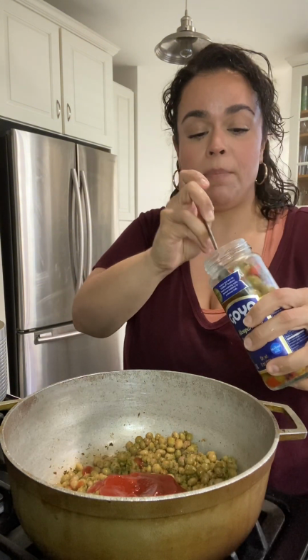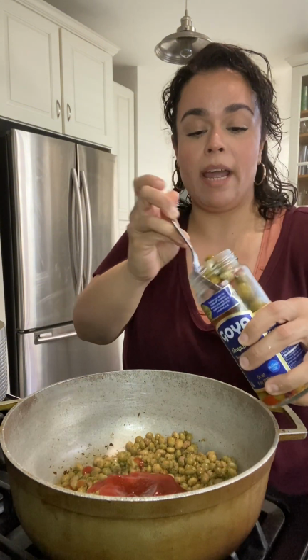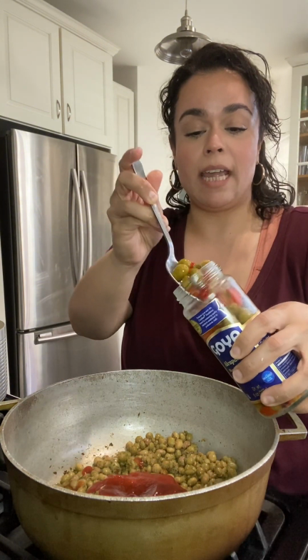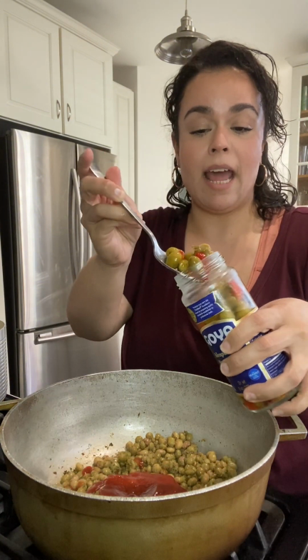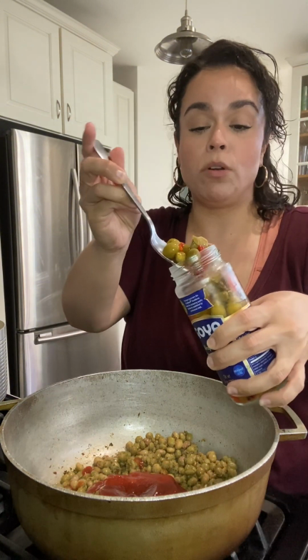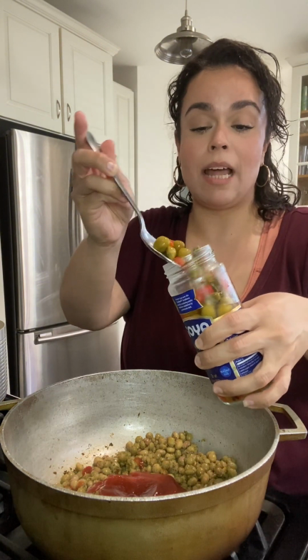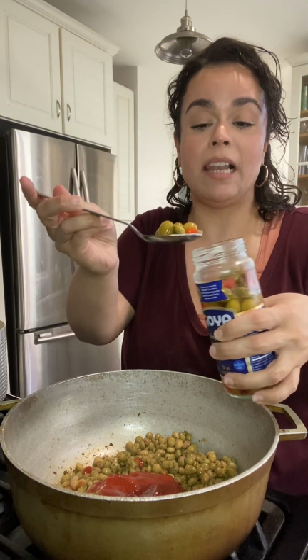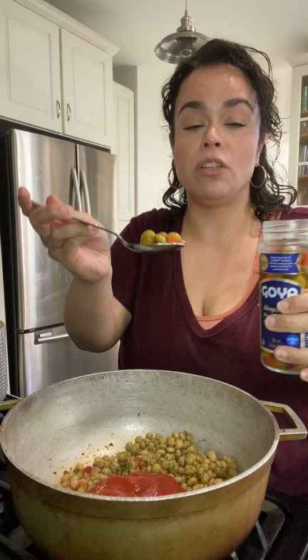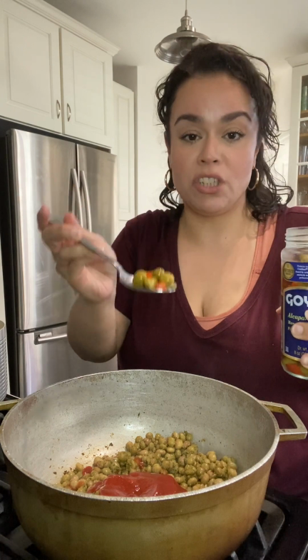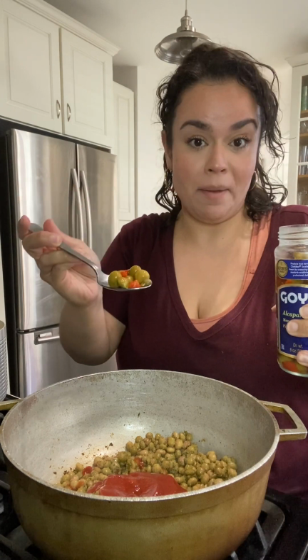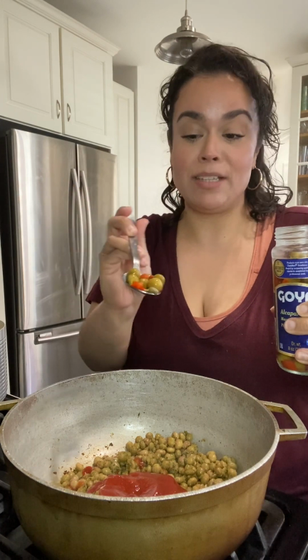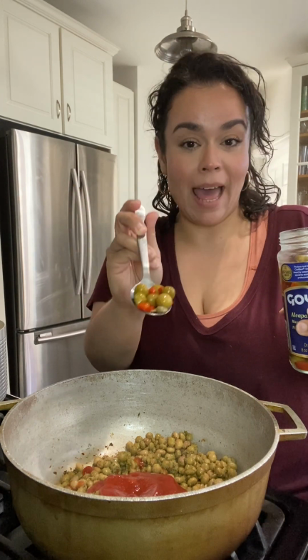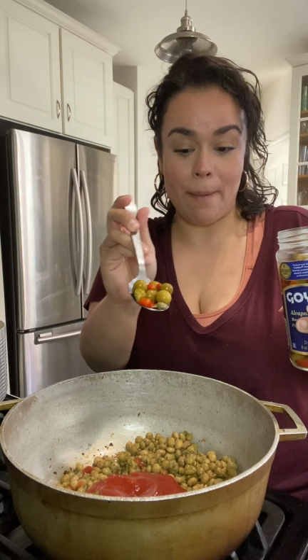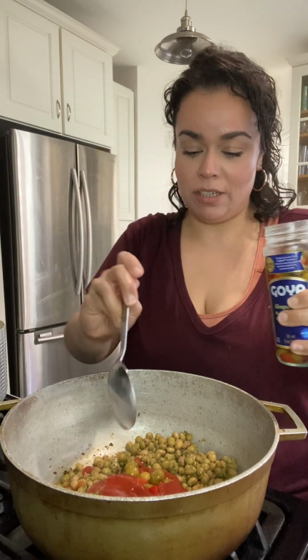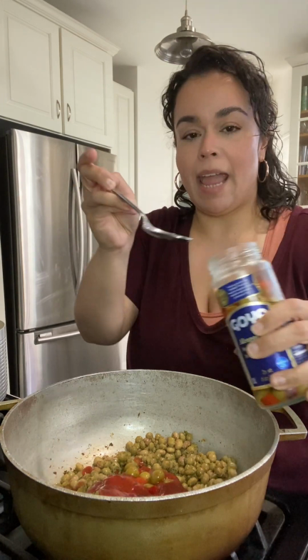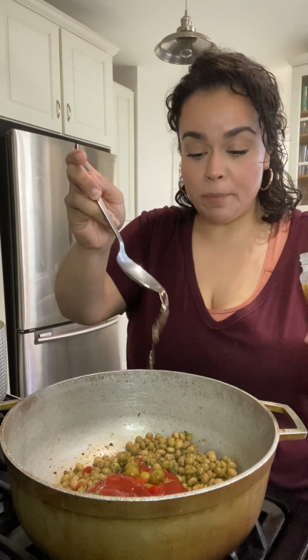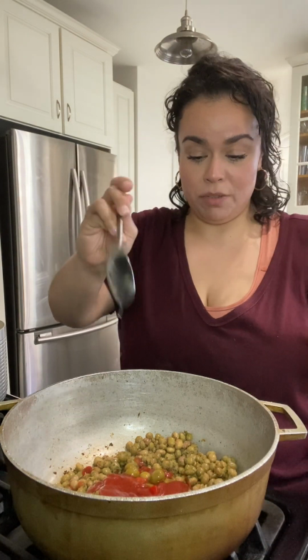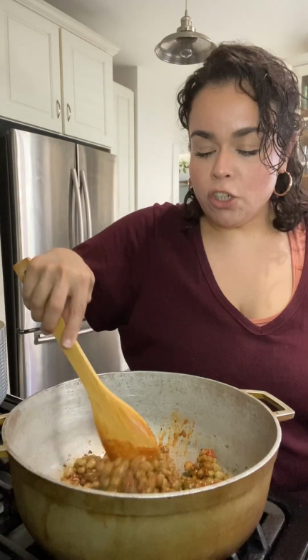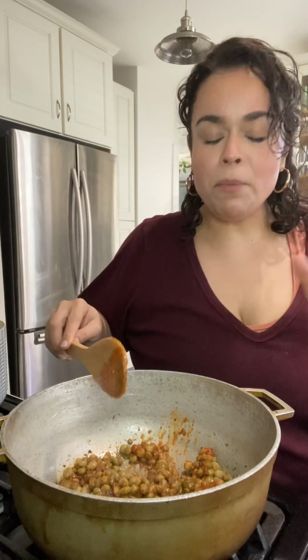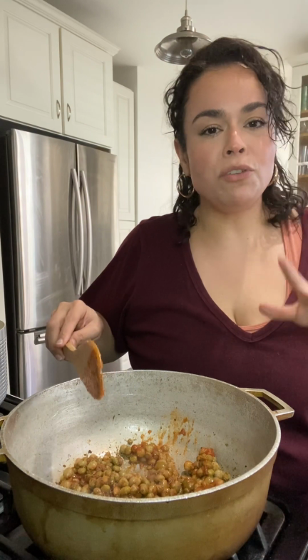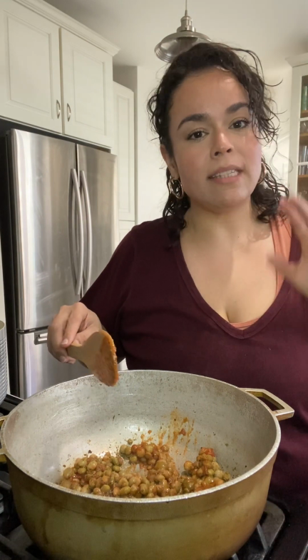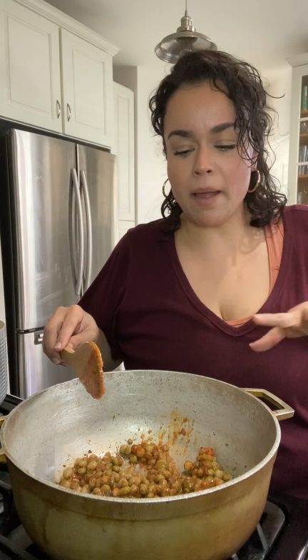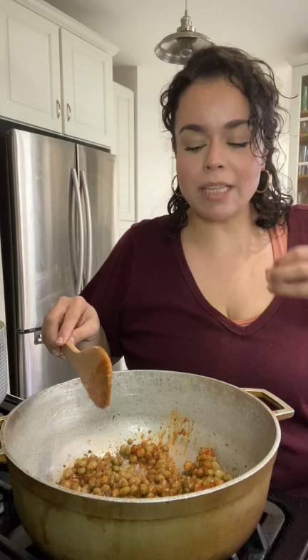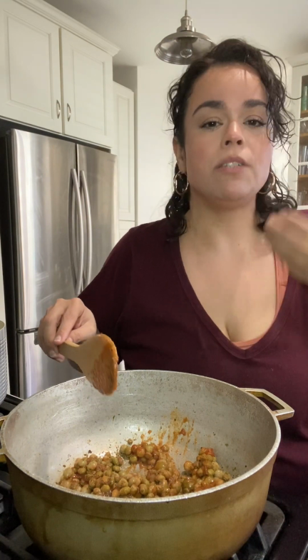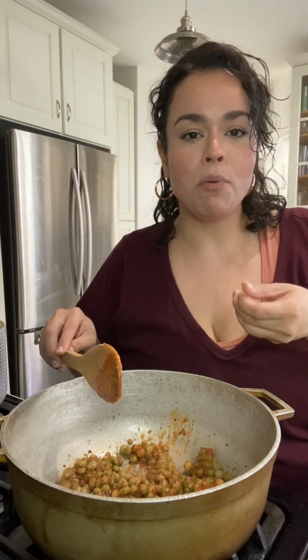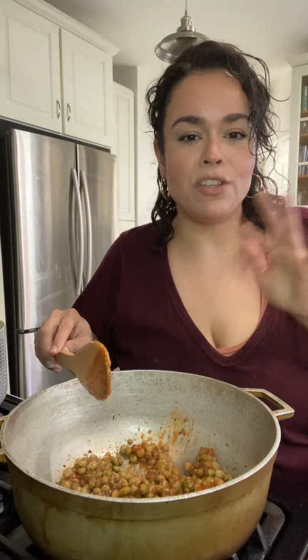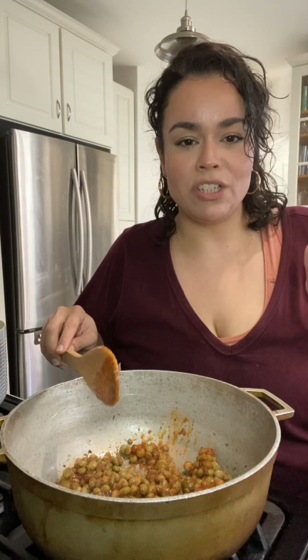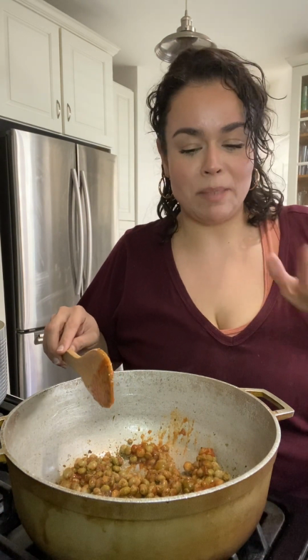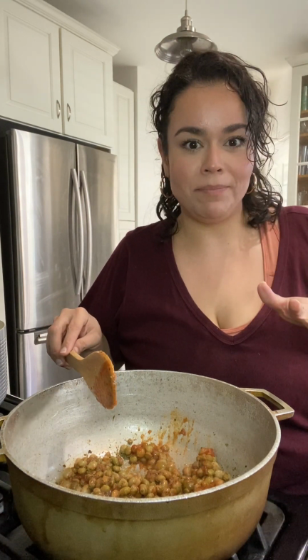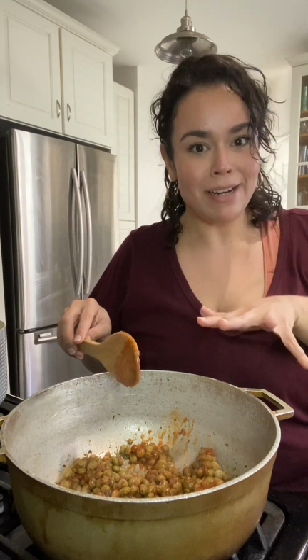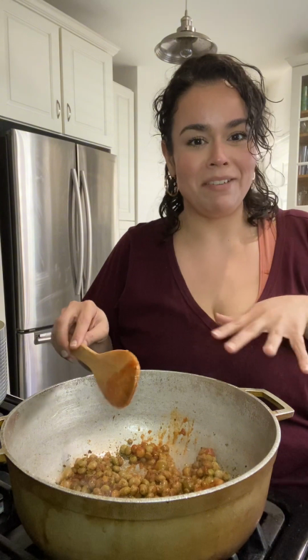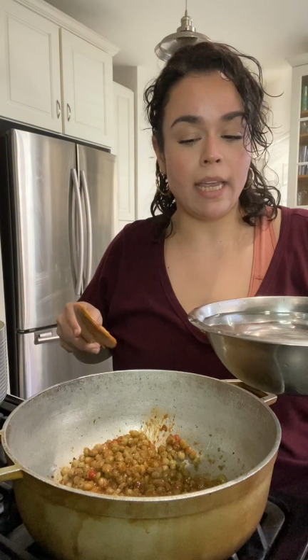I'm going to add about half of this can of salsa. And I've said it before and I'll say it again — as someone who does not like olives, you just need them. I'm going to add about that much and a little bit of the juice. Trust me, you can't taste them; they just add a flavor profile that you really can't explain. They're necessary.